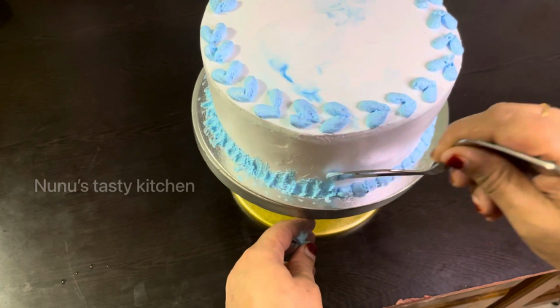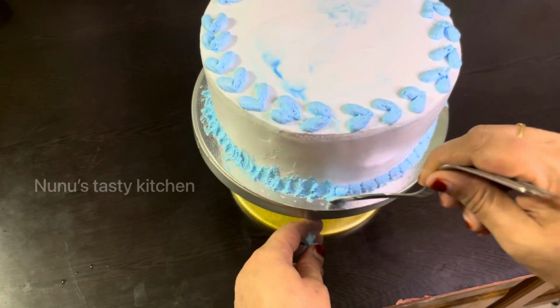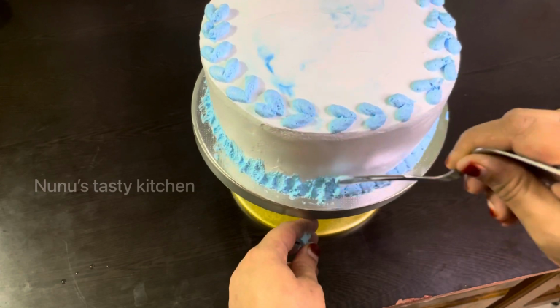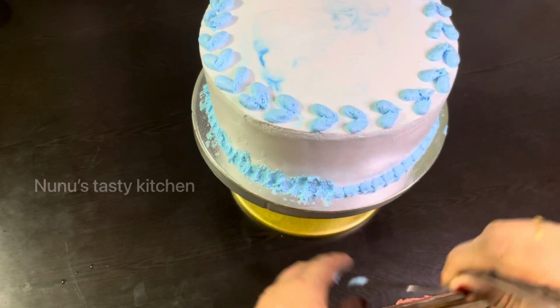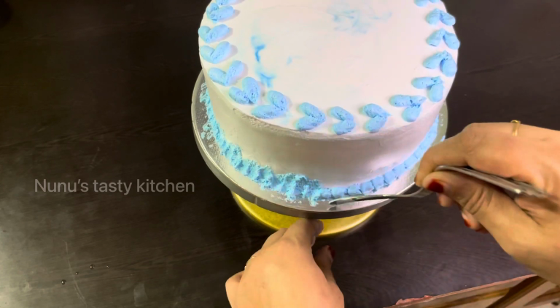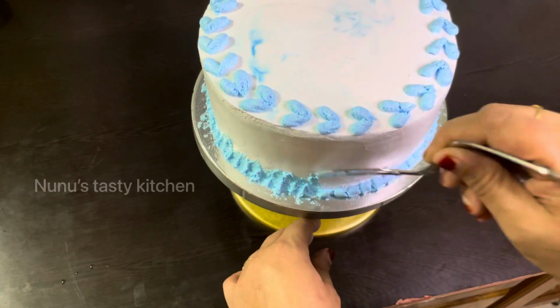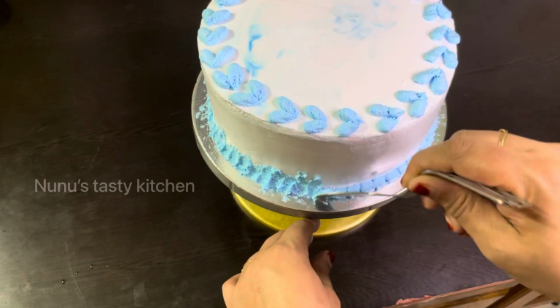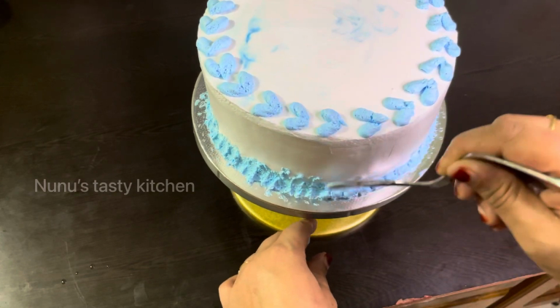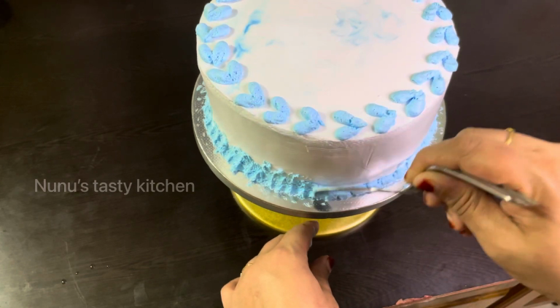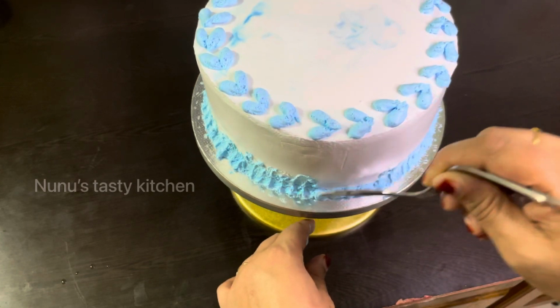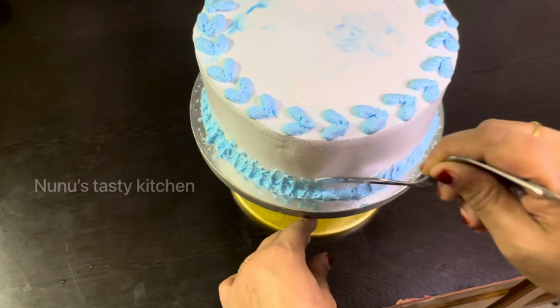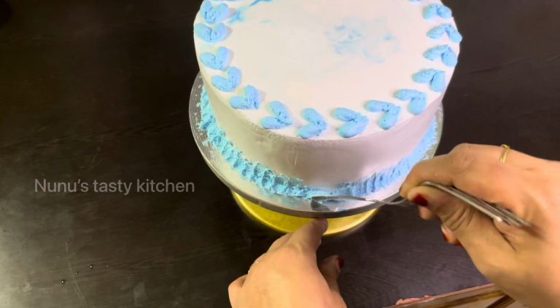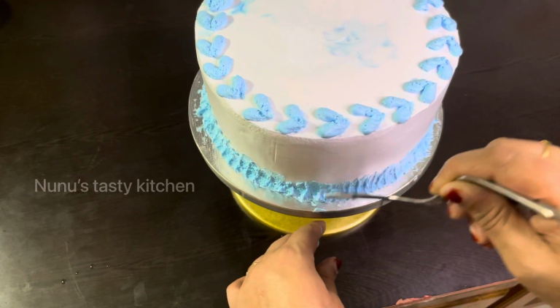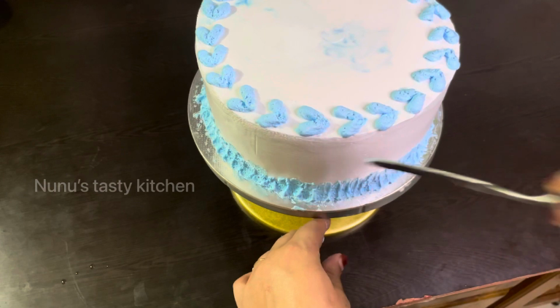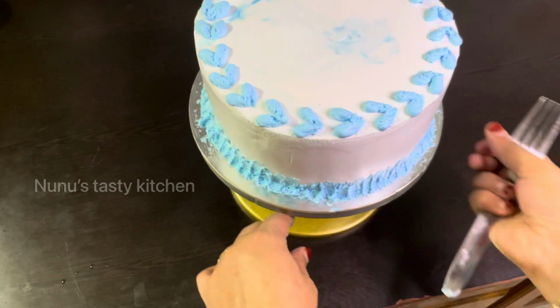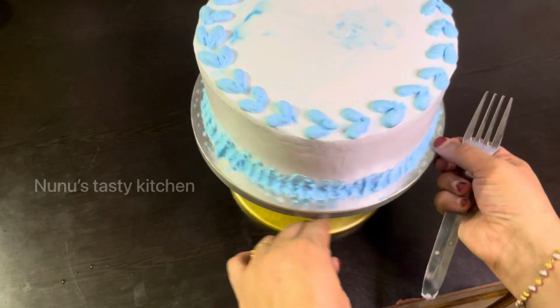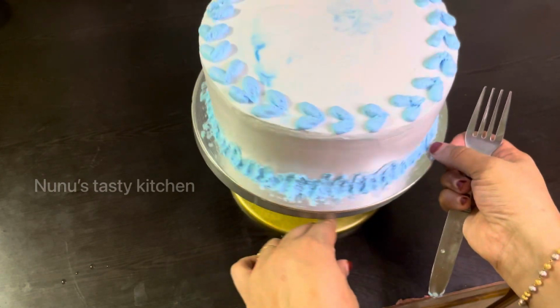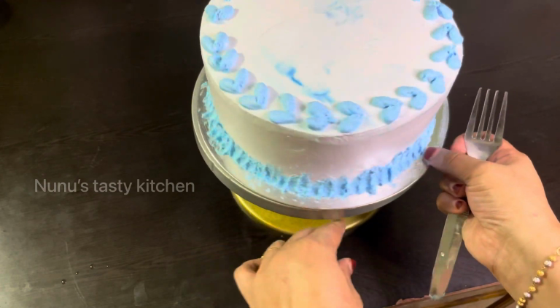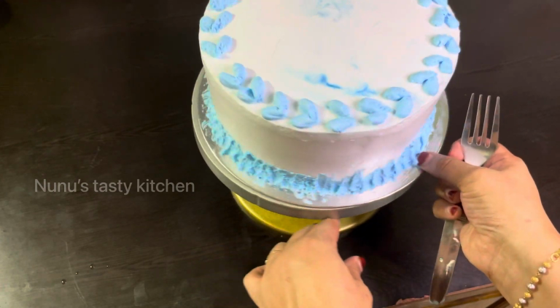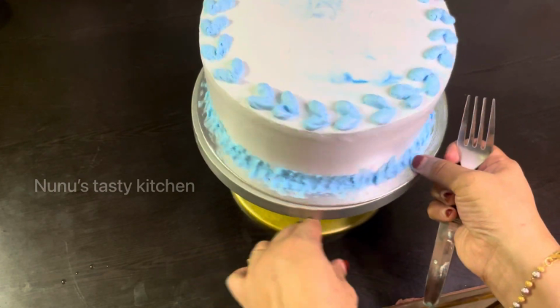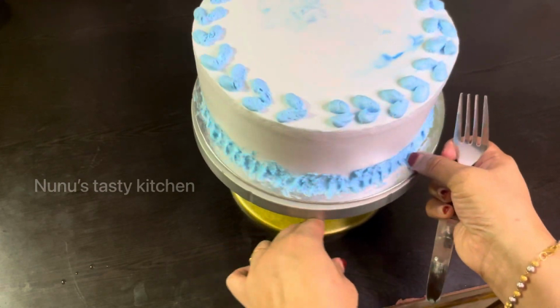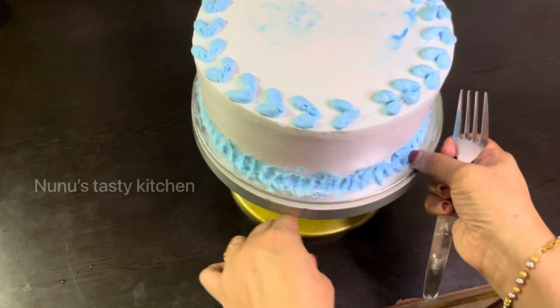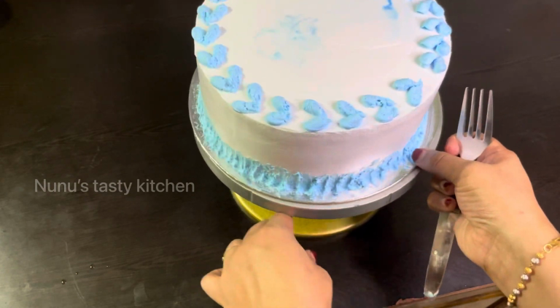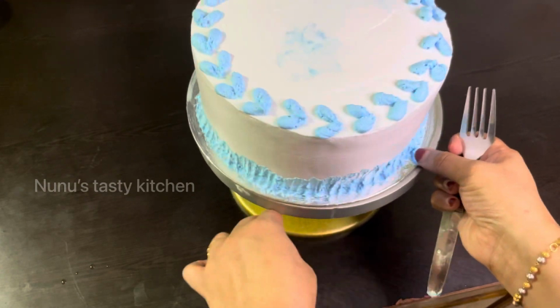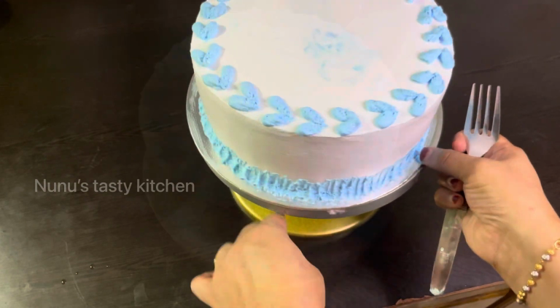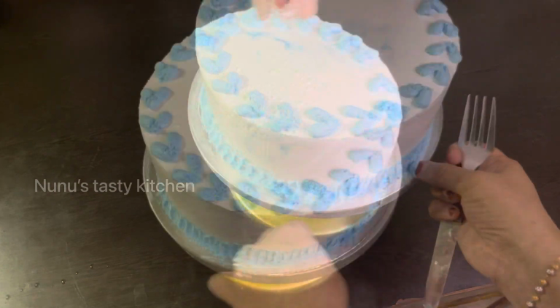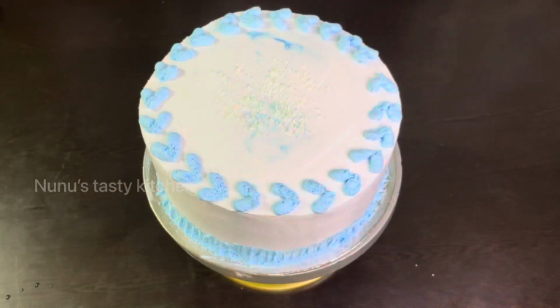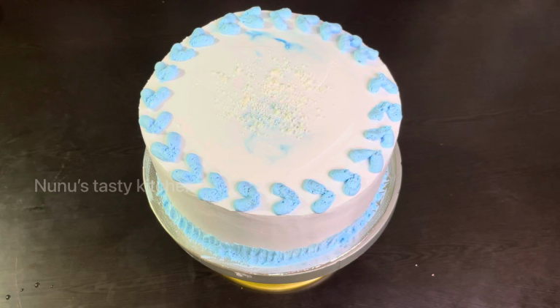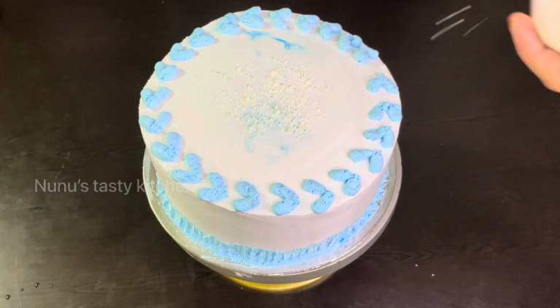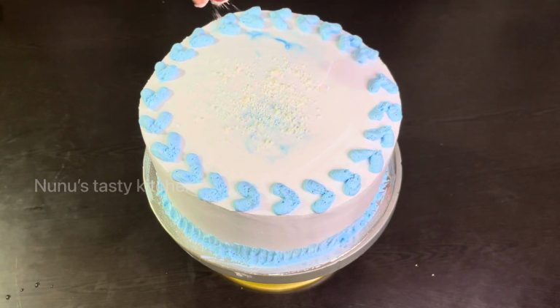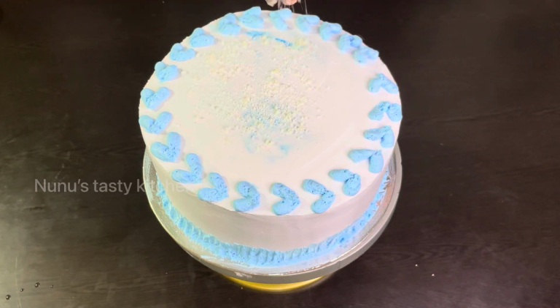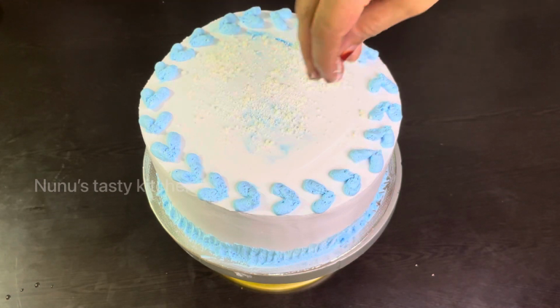If you like this video, please like this video. We have made a full color cake.